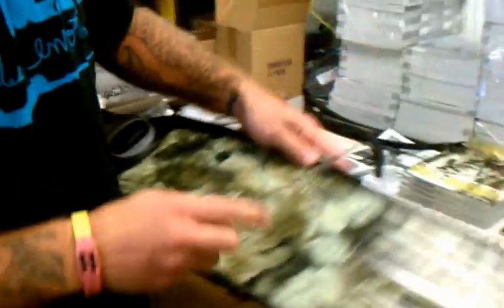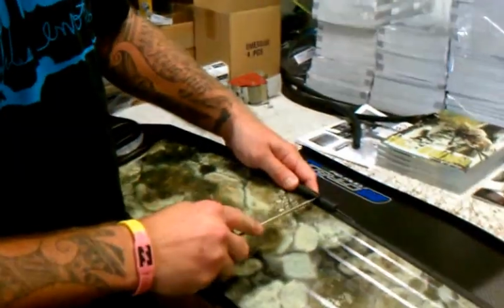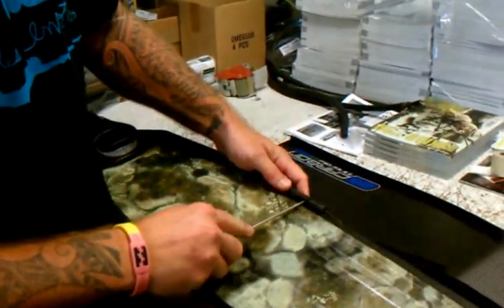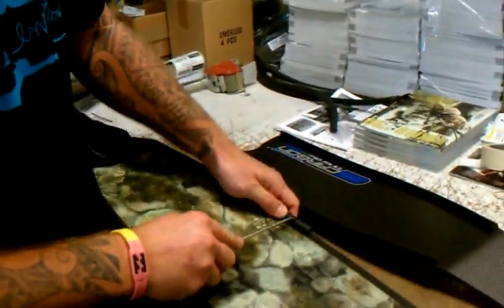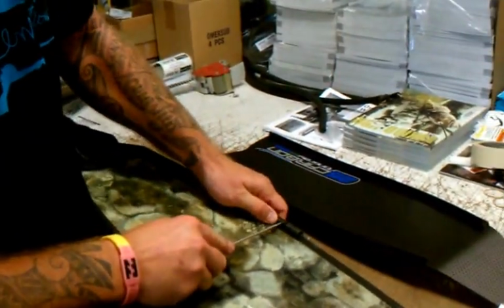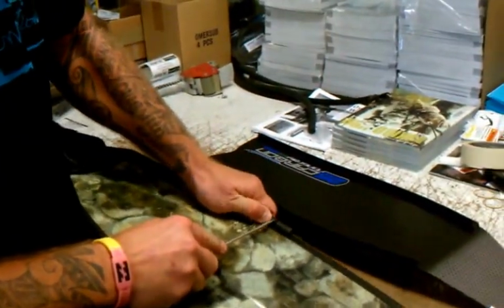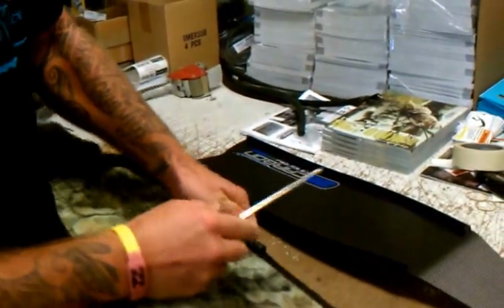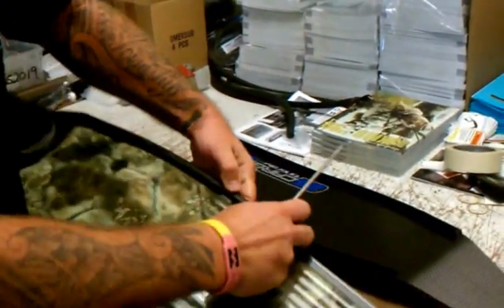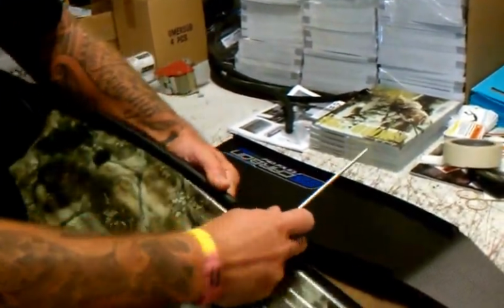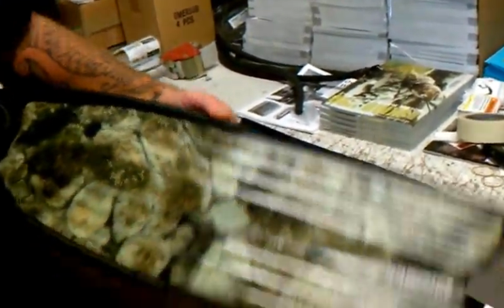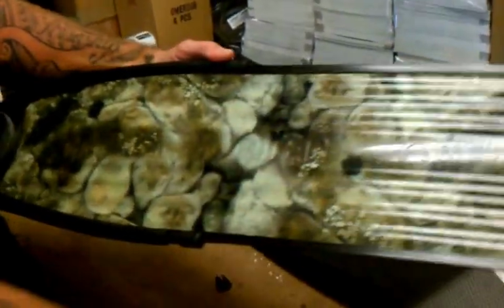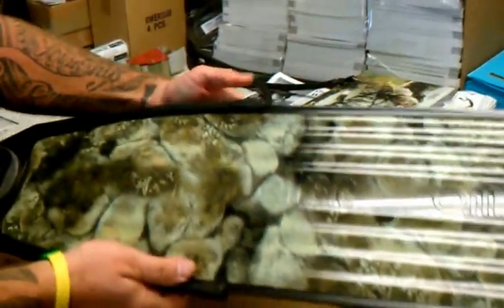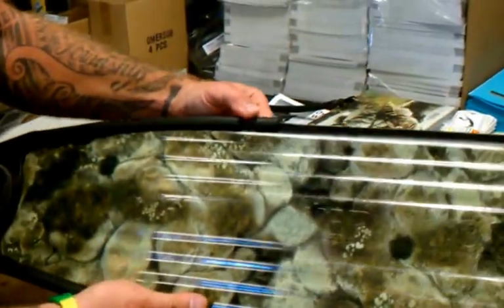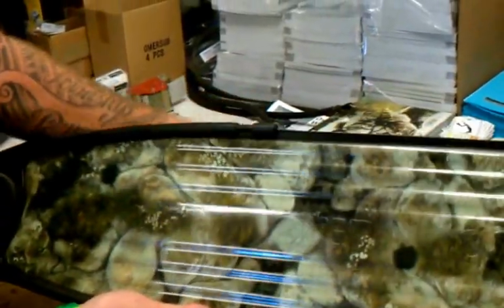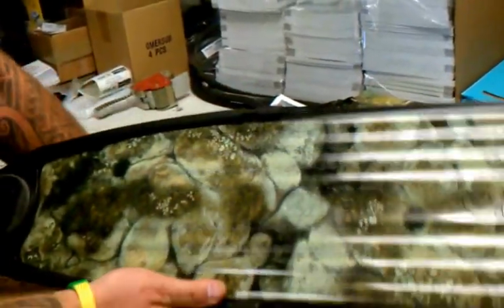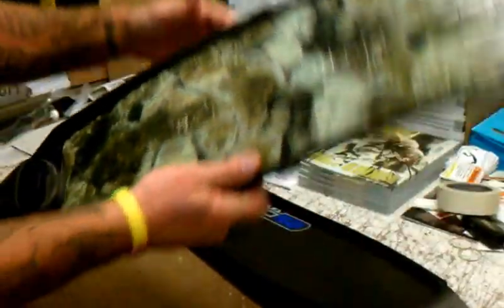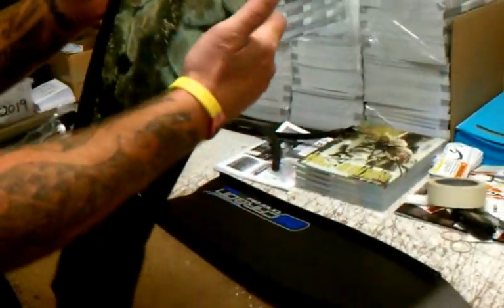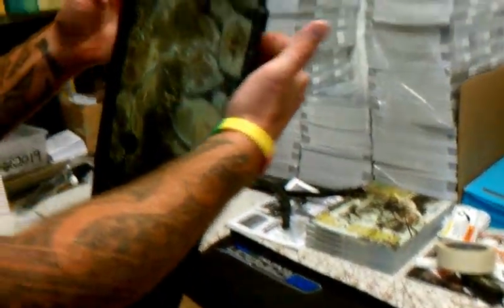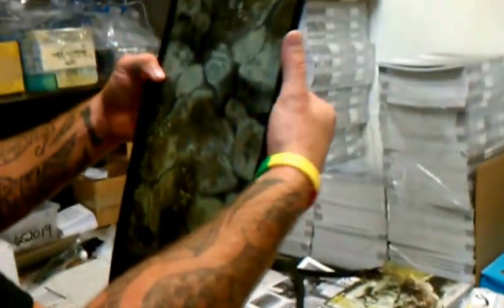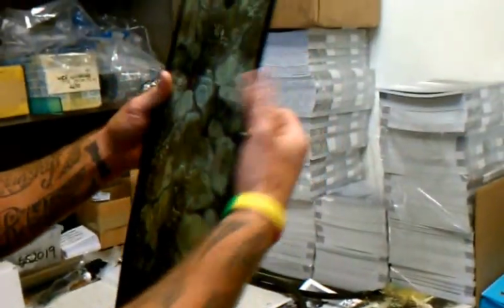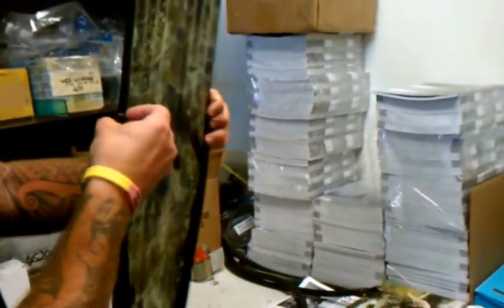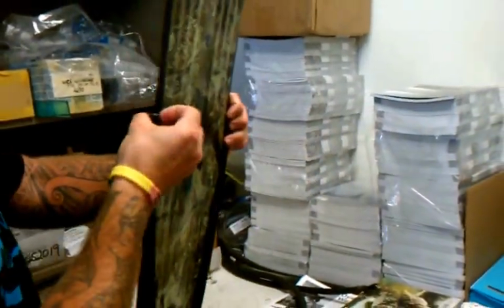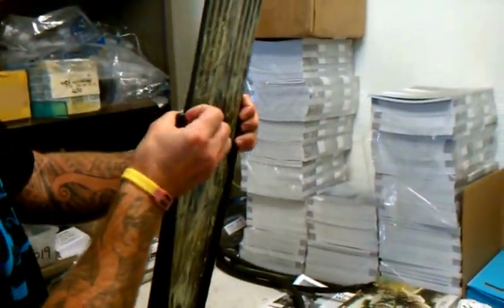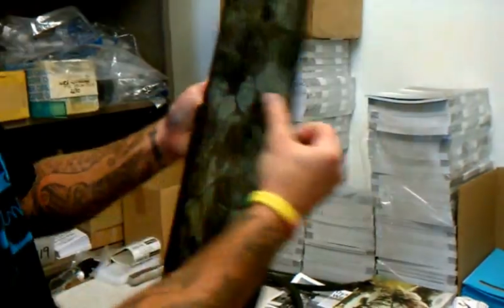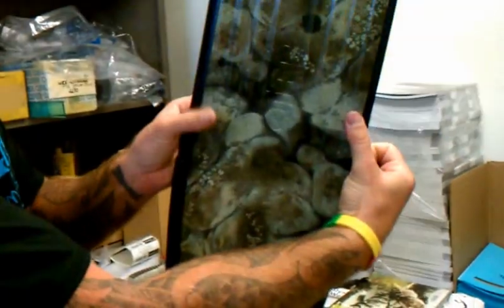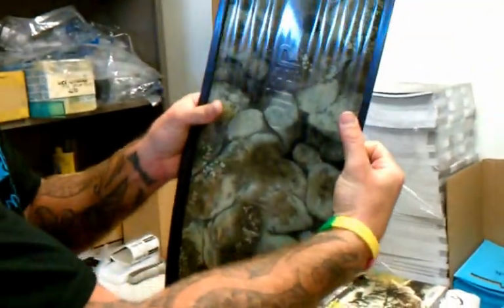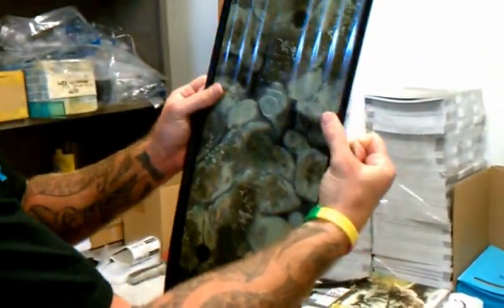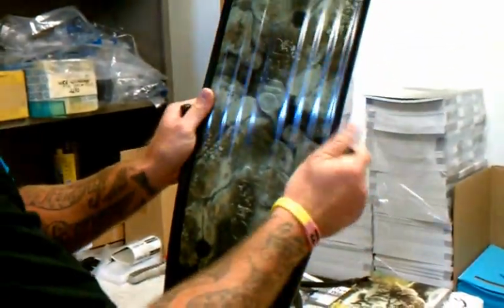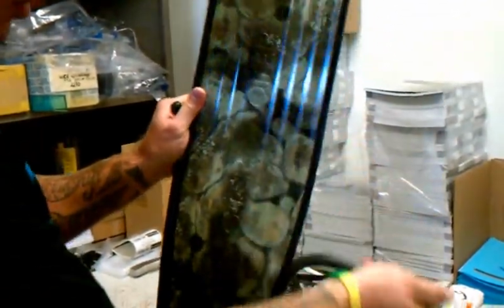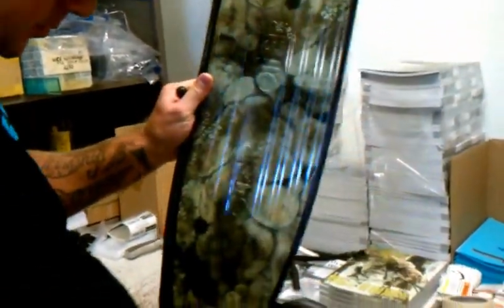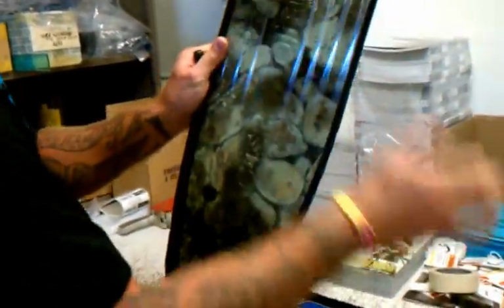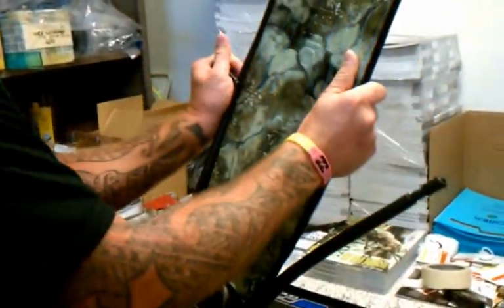Do the same thing with the other side and it just comes right off. Now you're going to peel the rails back like a banana — you grab it from right here on both sides and the rails will peel down just like that.